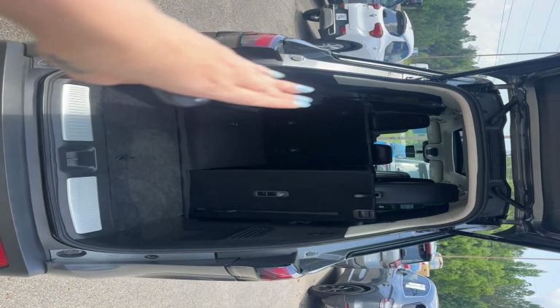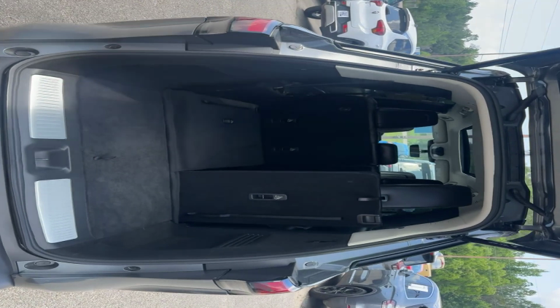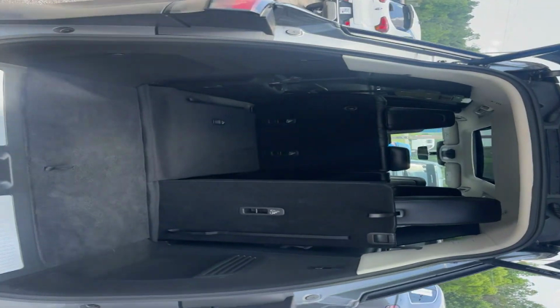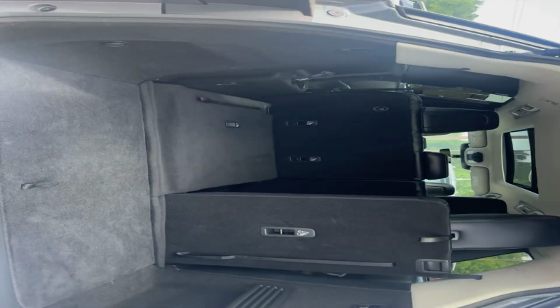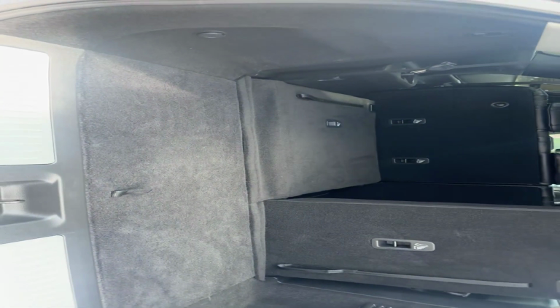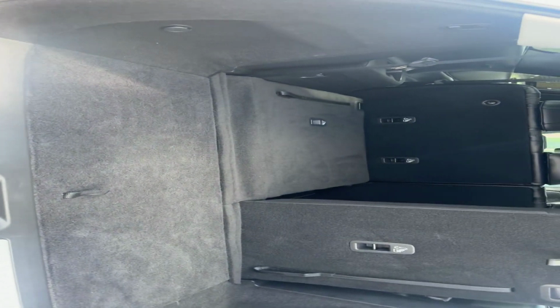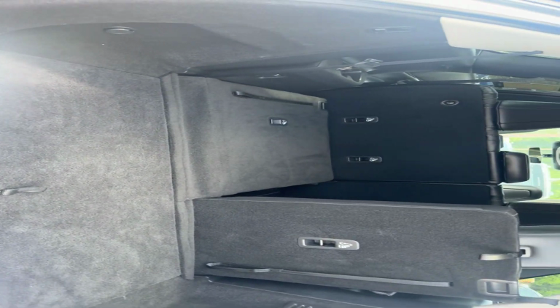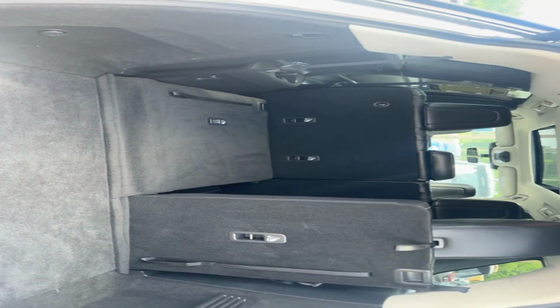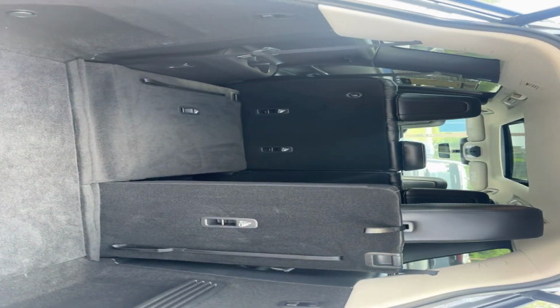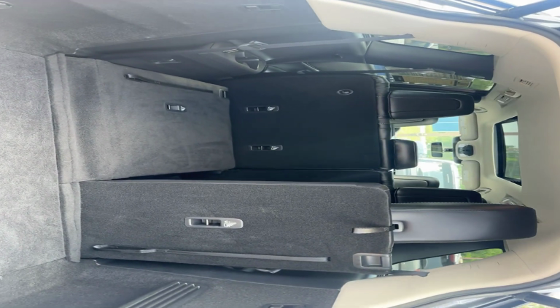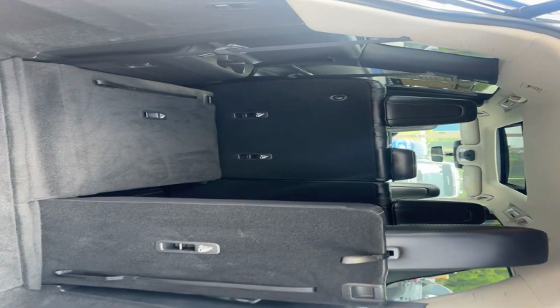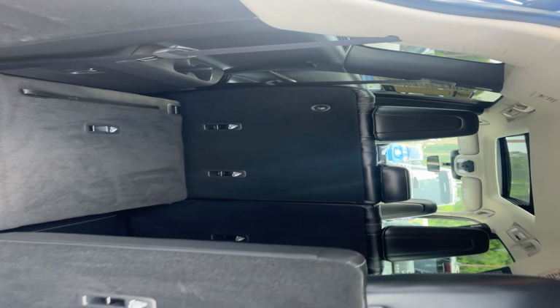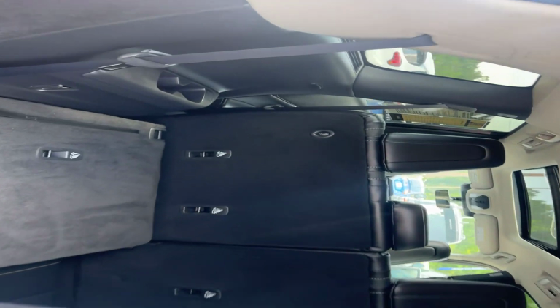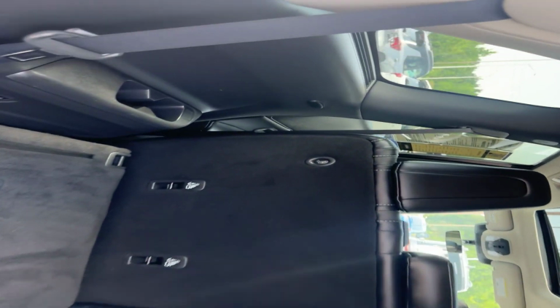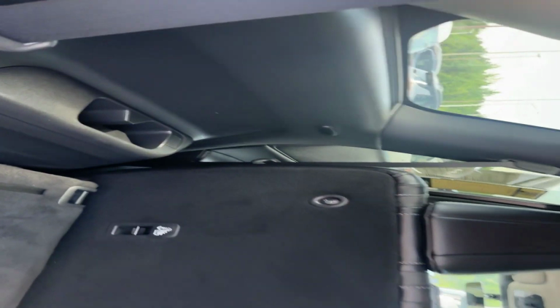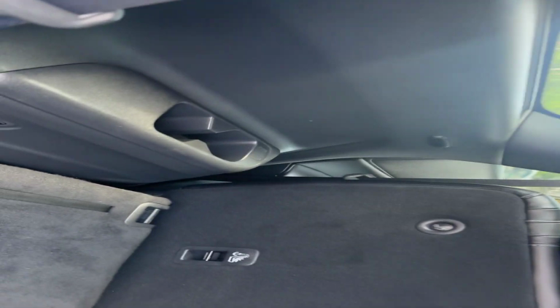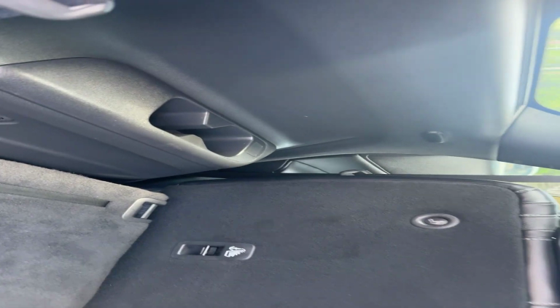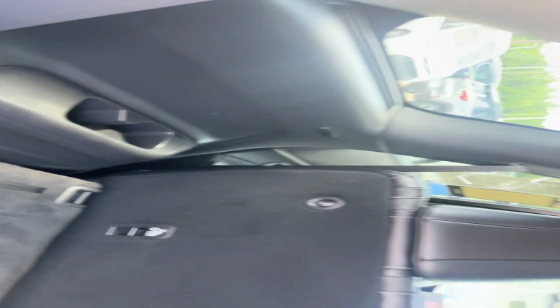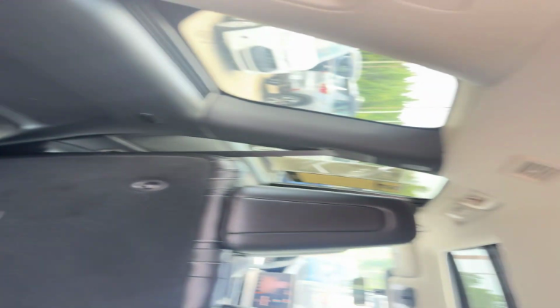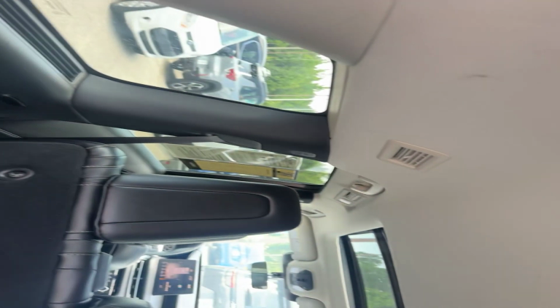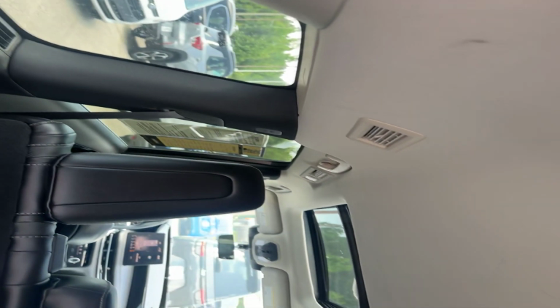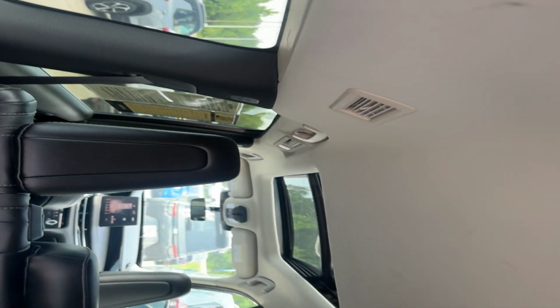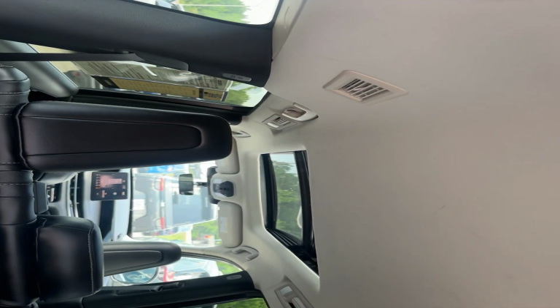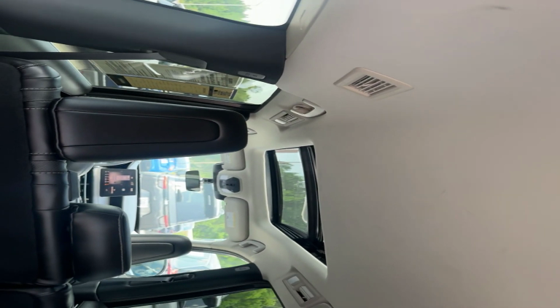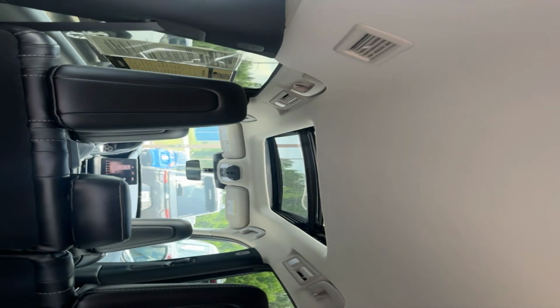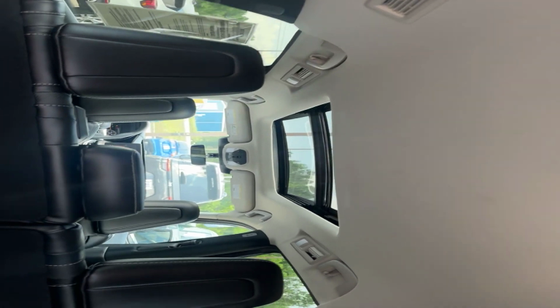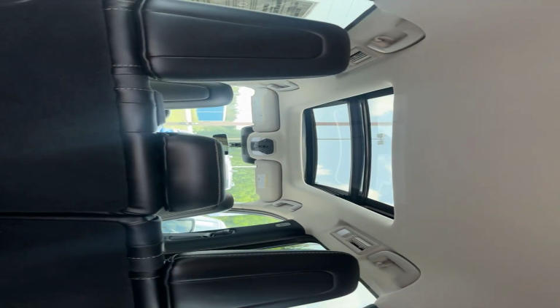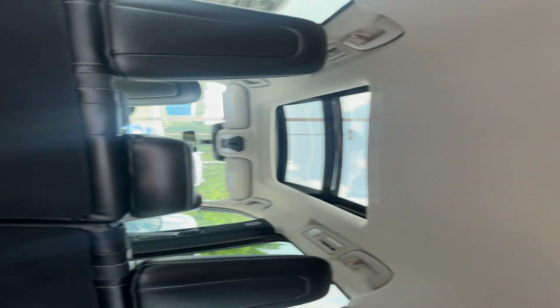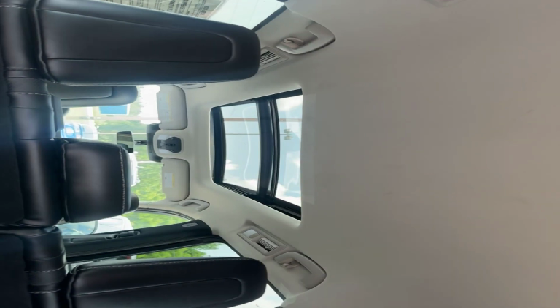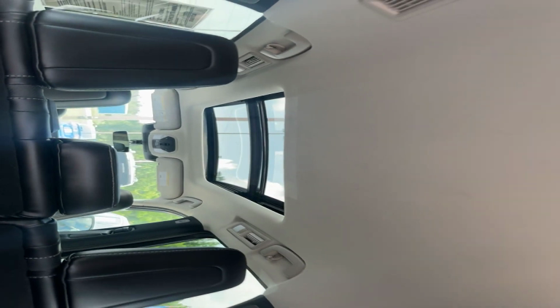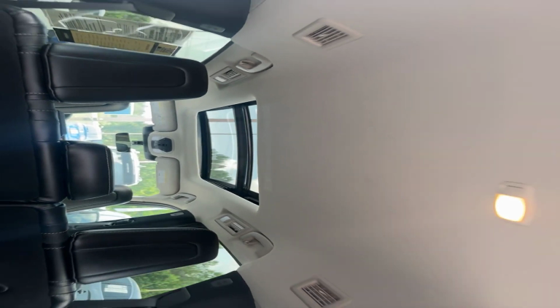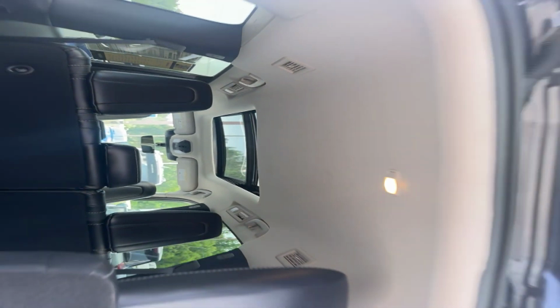I popped down that left side here so we can see how much room we have back here if we don't need that third row in use. You can also see our cup holders right back here, and you do have those air vents all throughout the vehicle. We can see our panel roof as well.